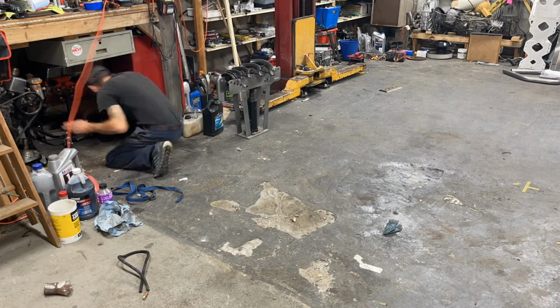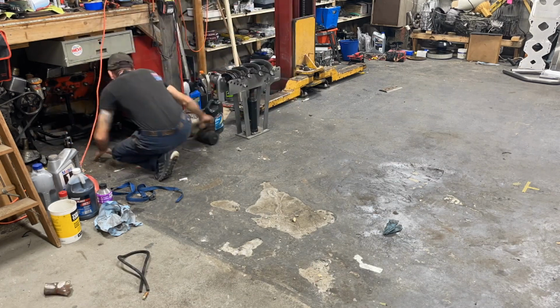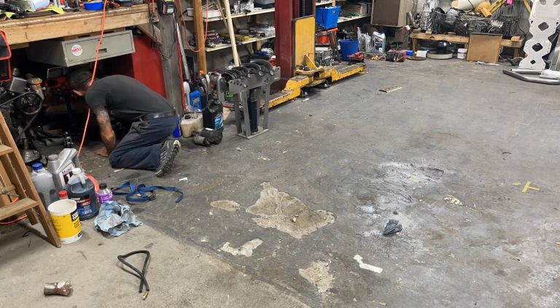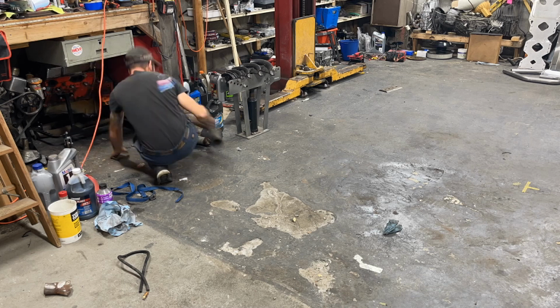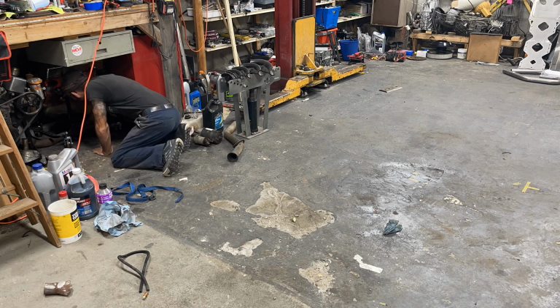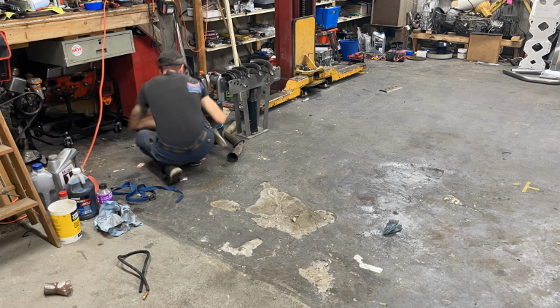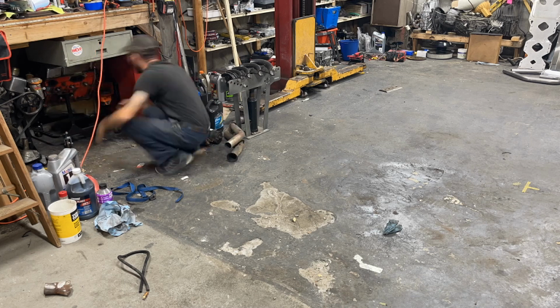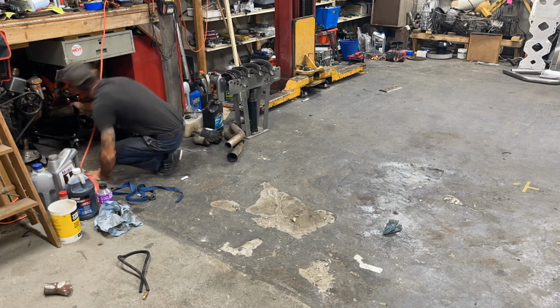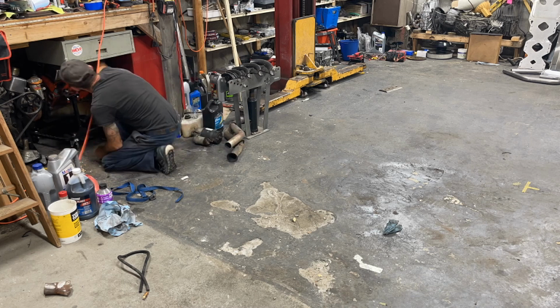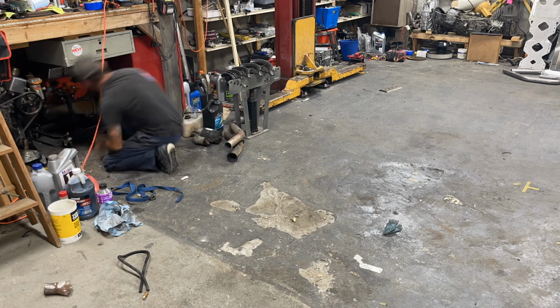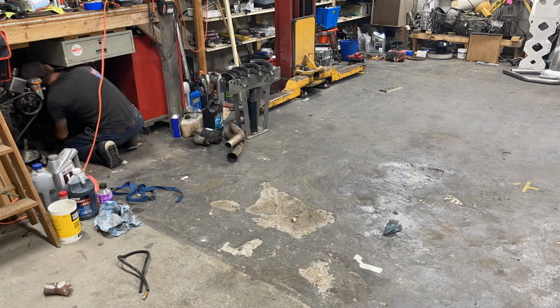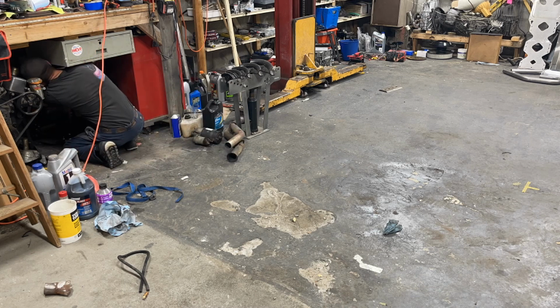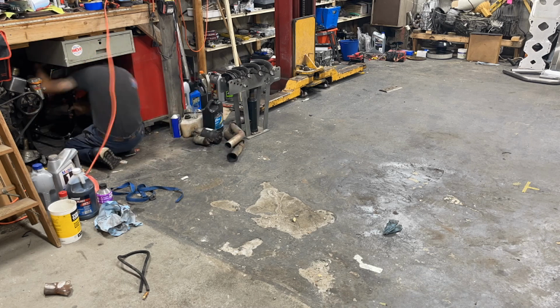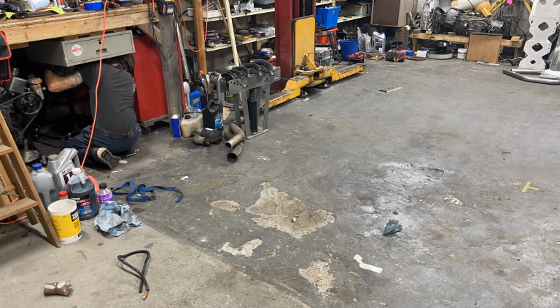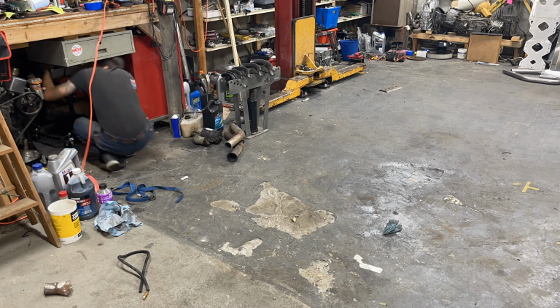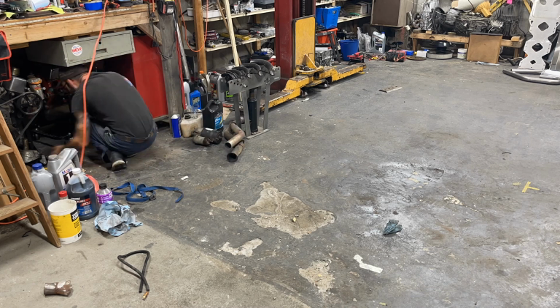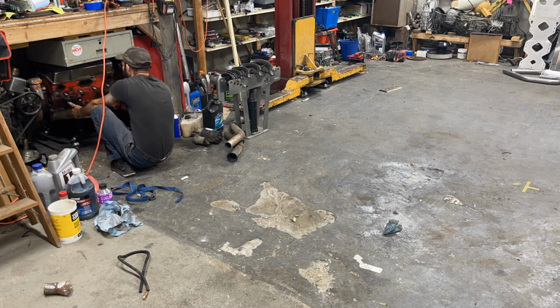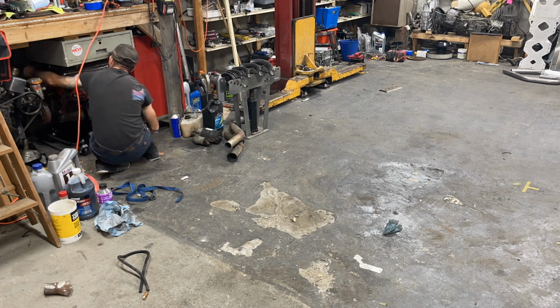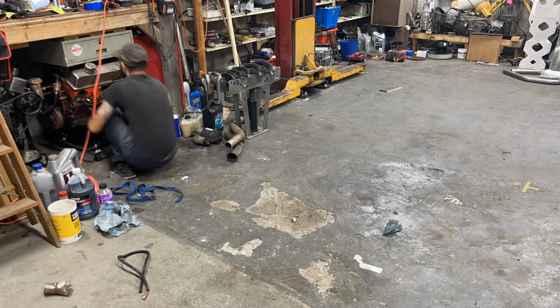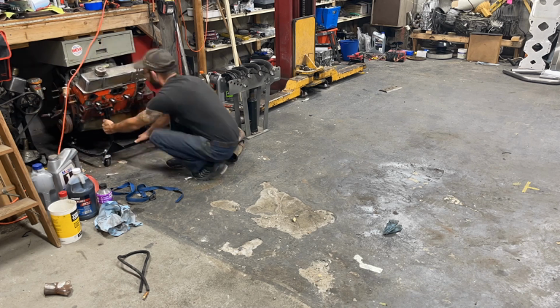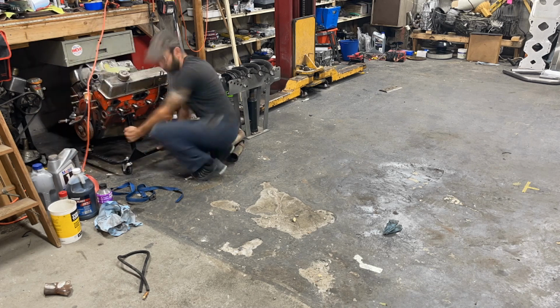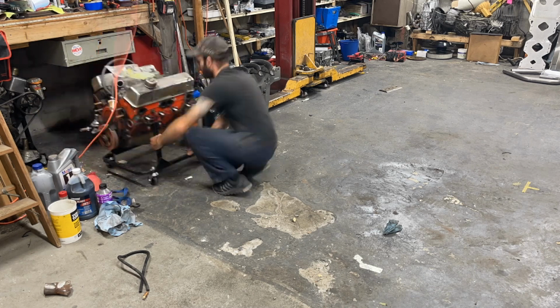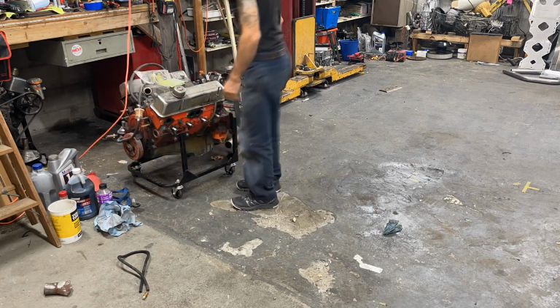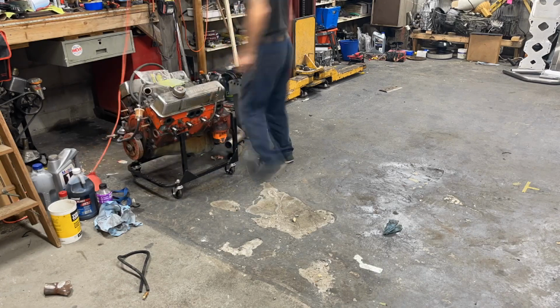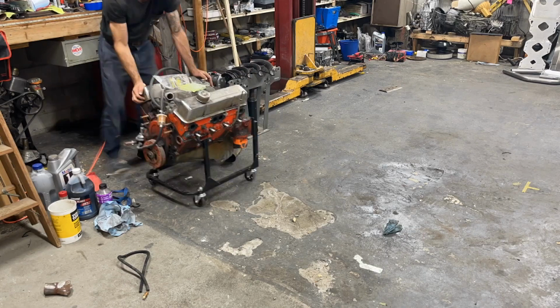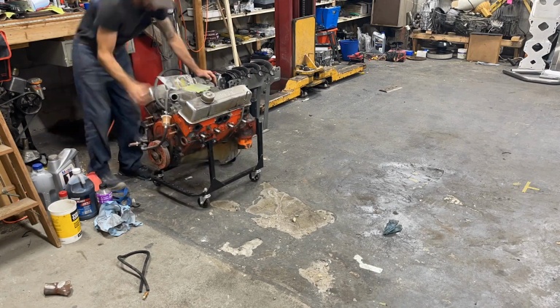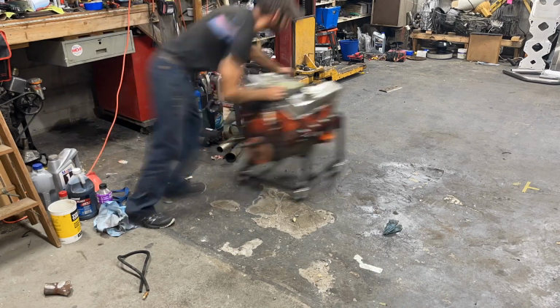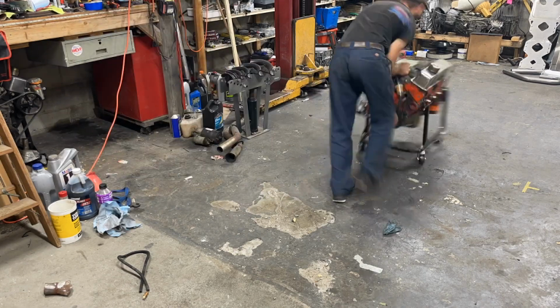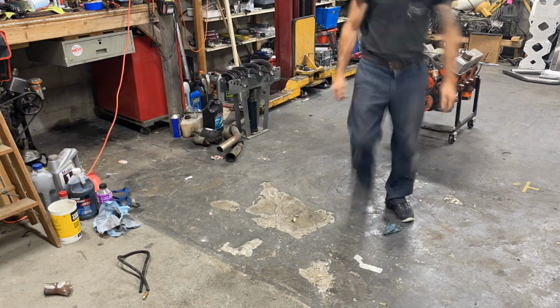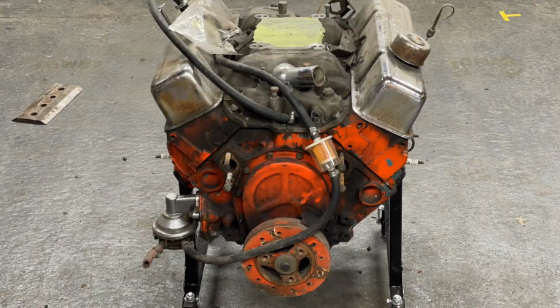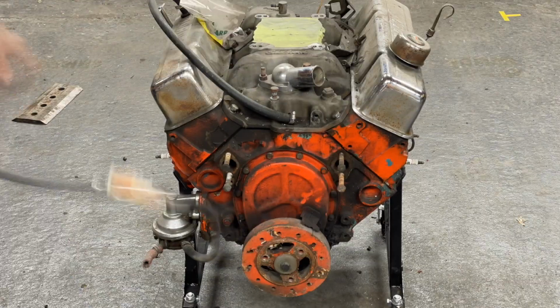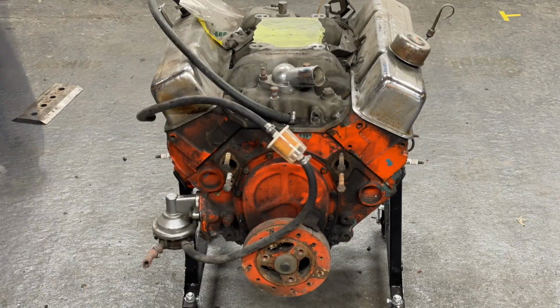This engine in particular came from a Camaro. I don't believe it was its original engine, so it's a Mystery 350.